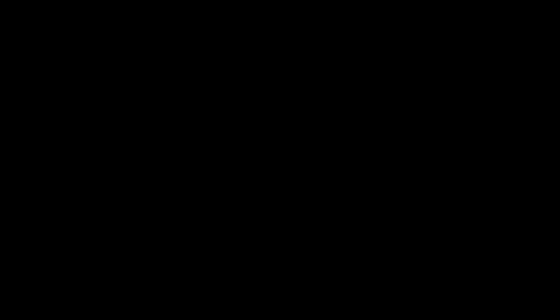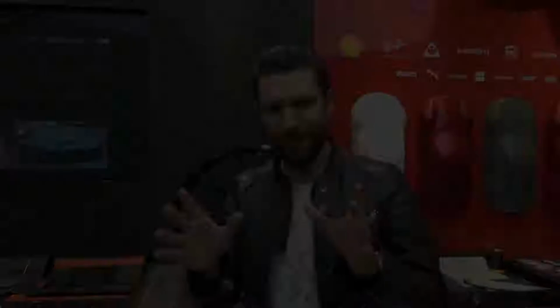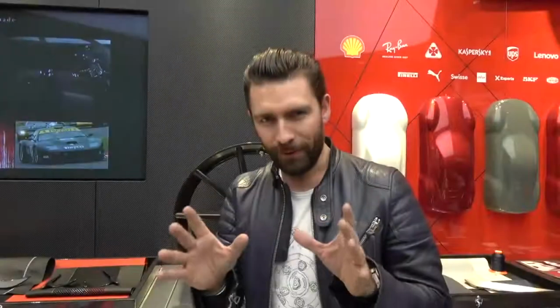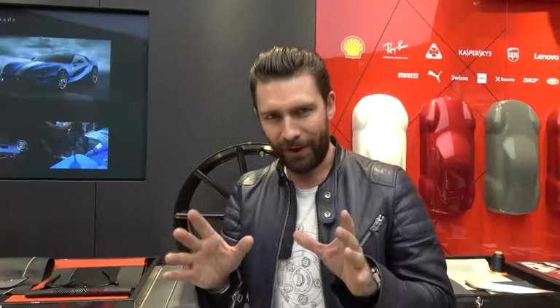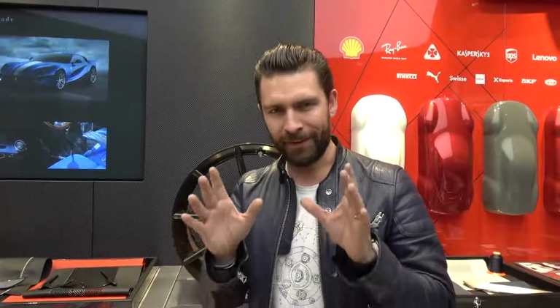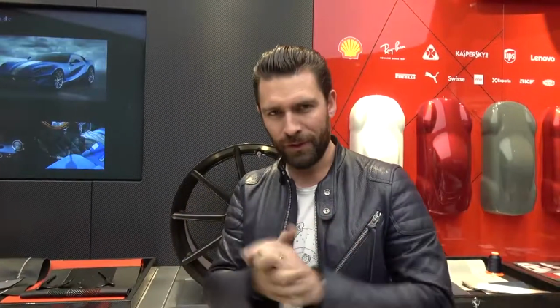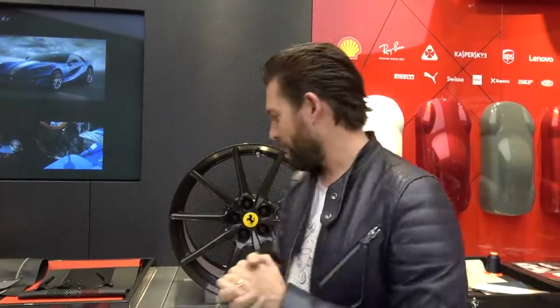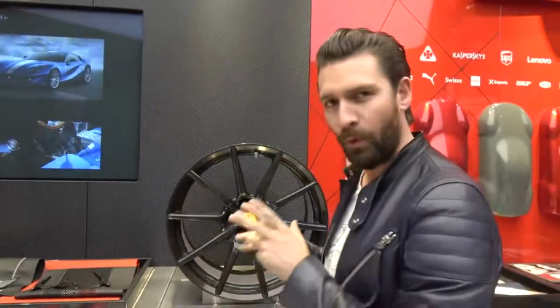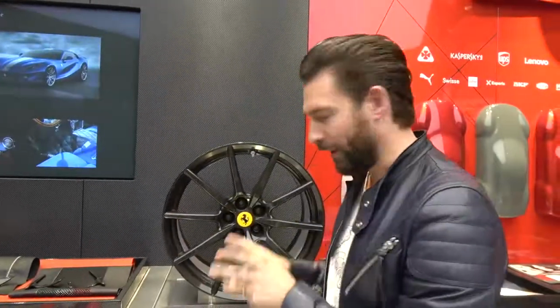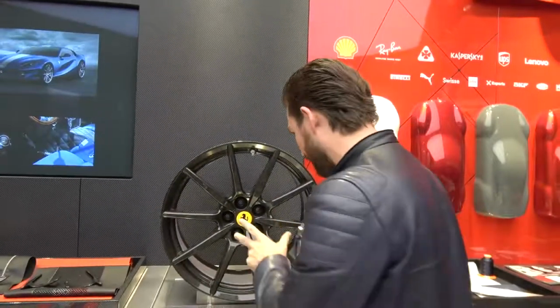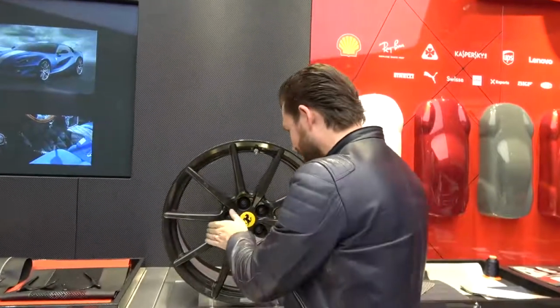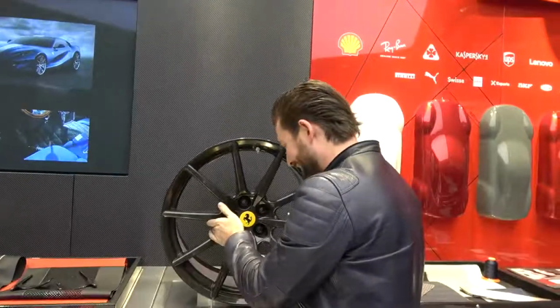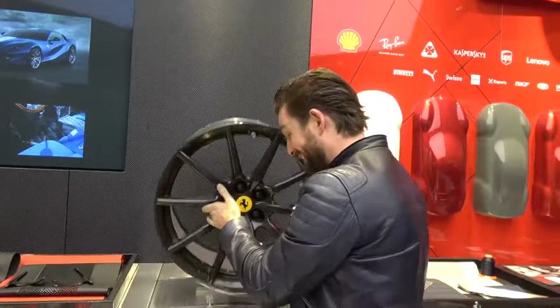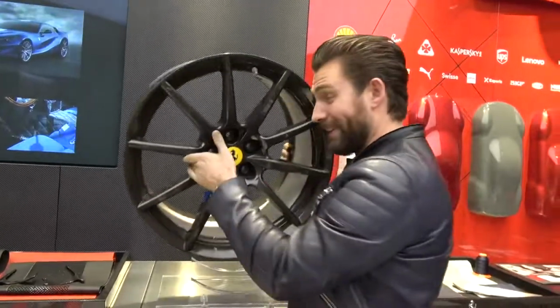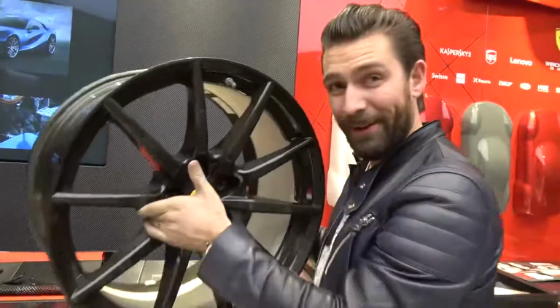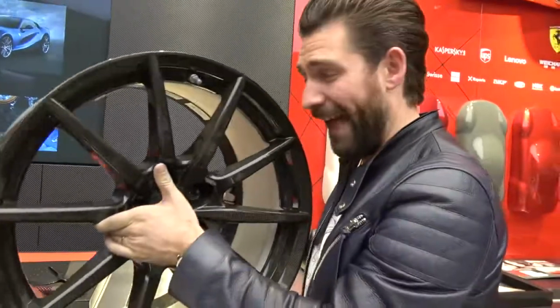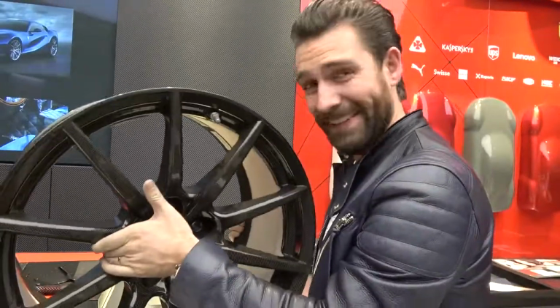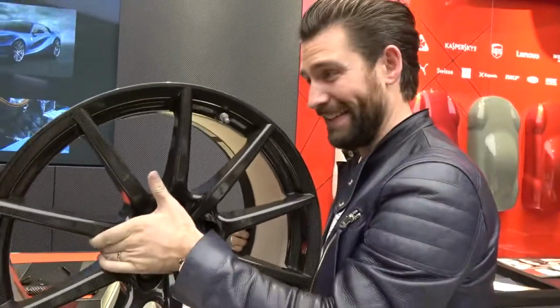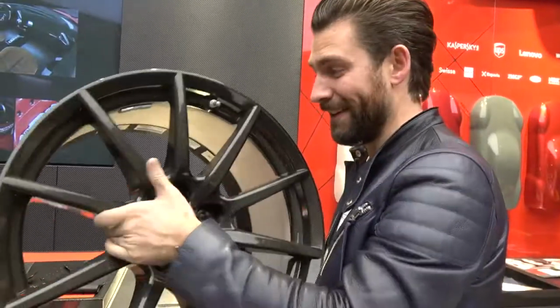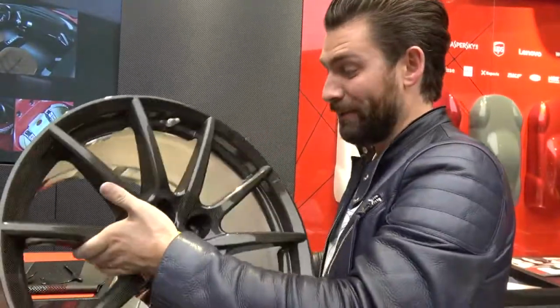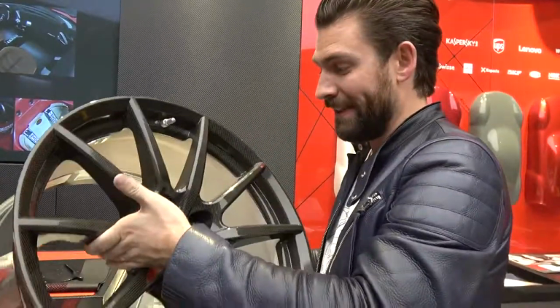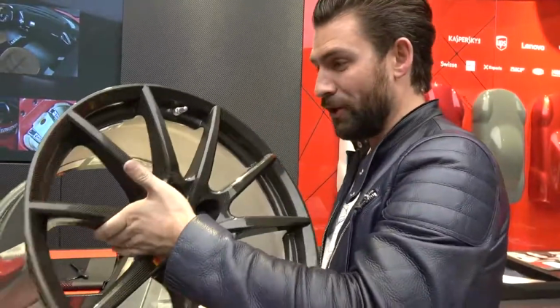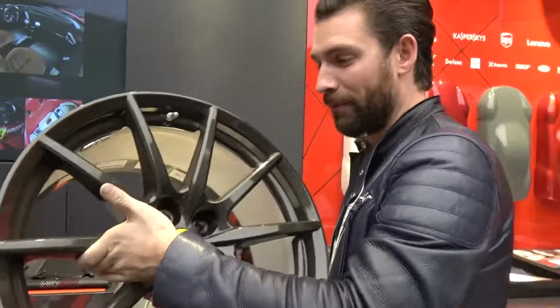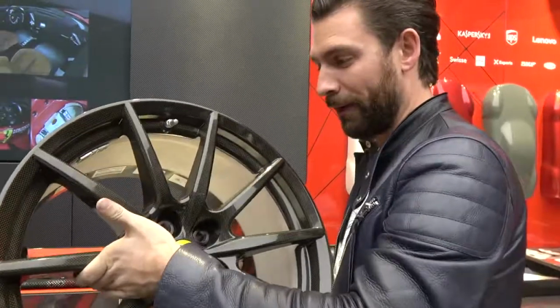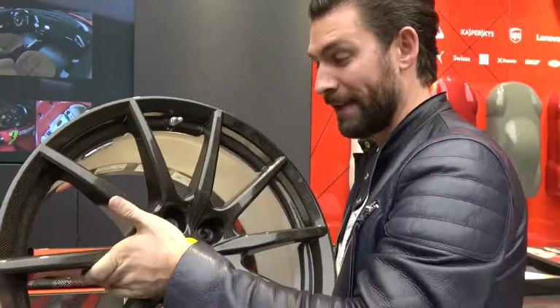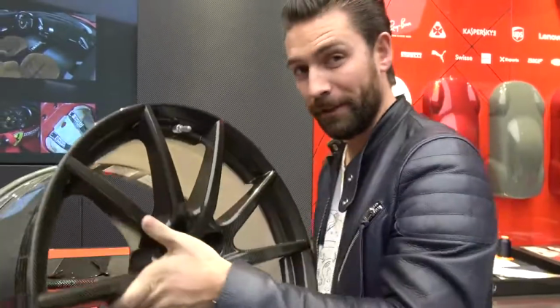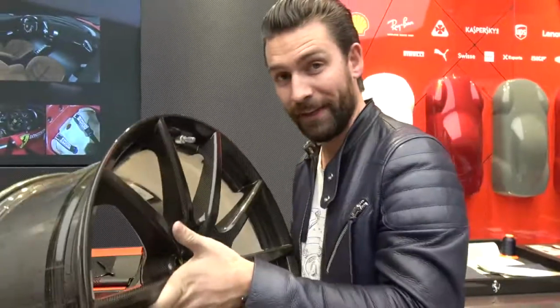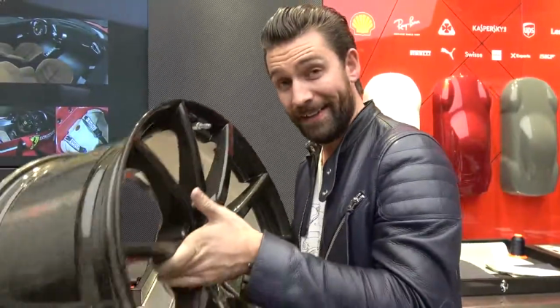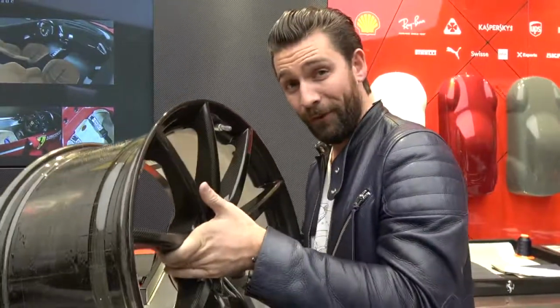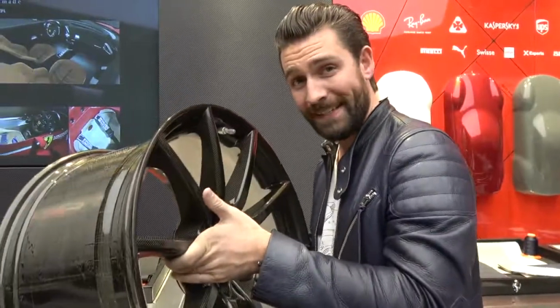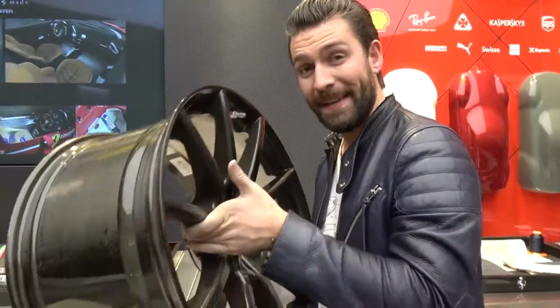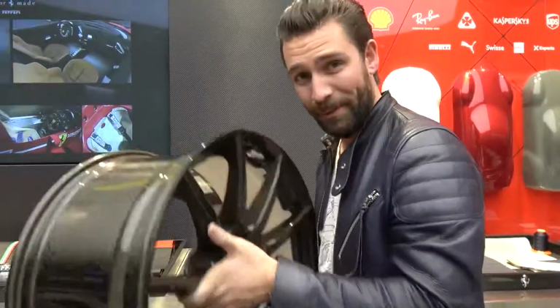I wouldn't normally start the launch of a new car video by the wheel. However, I'm sure you can tell by the way that I have effortlessly picked this thing up that this new carbon fibre wheel is the embodiment of everything the new 488 Pista is all about.